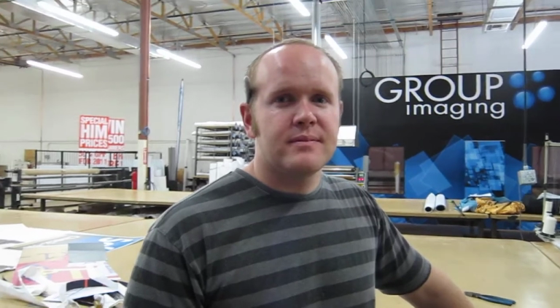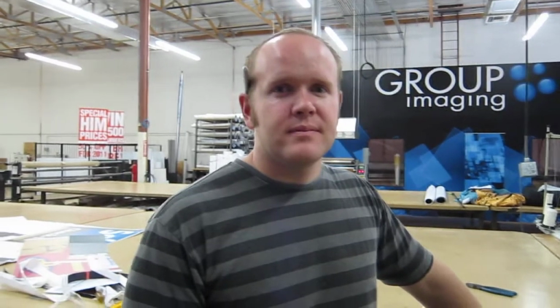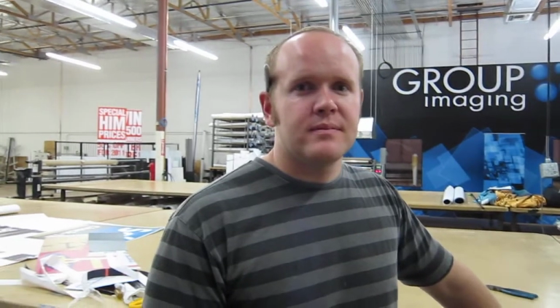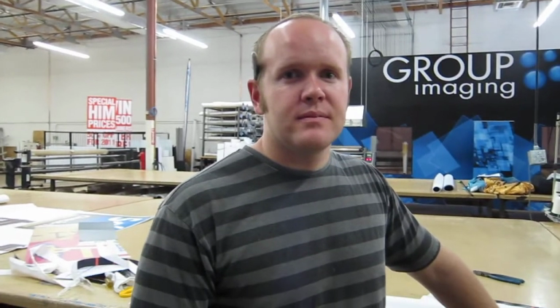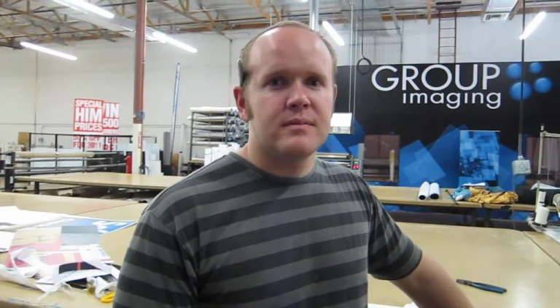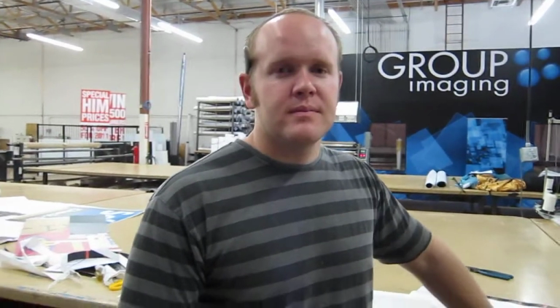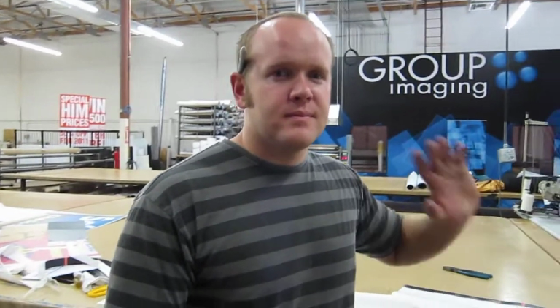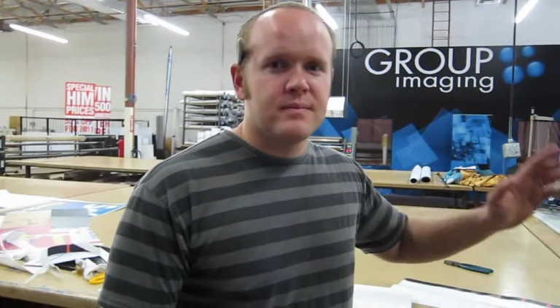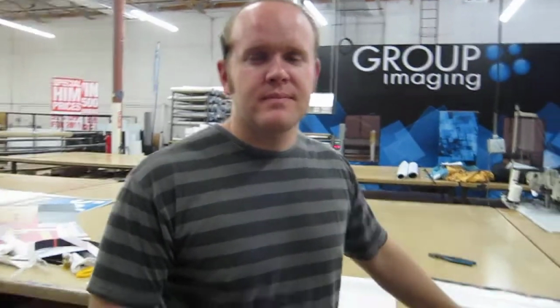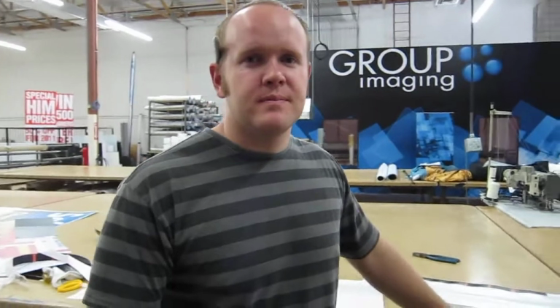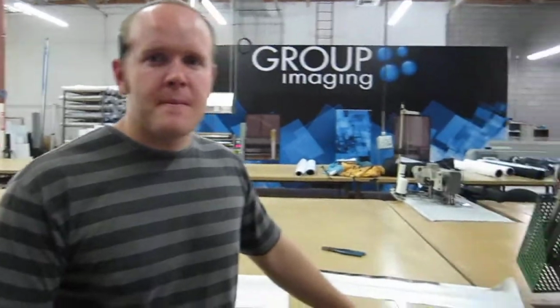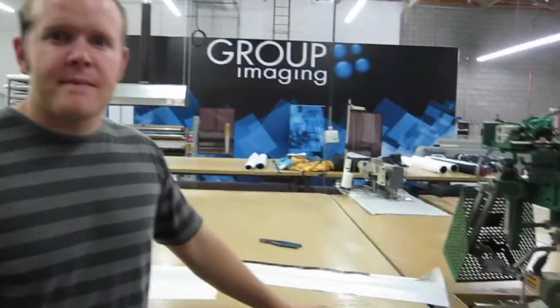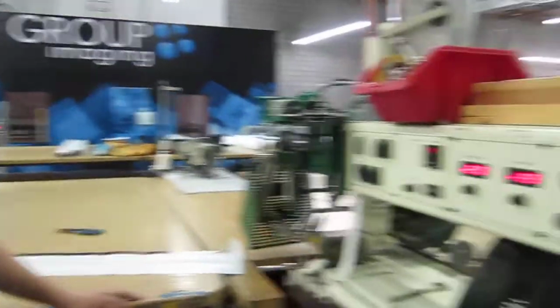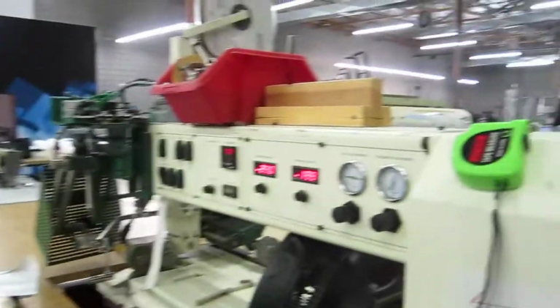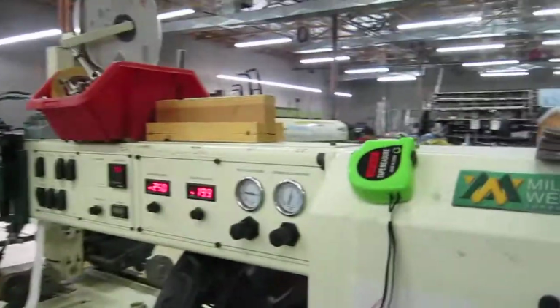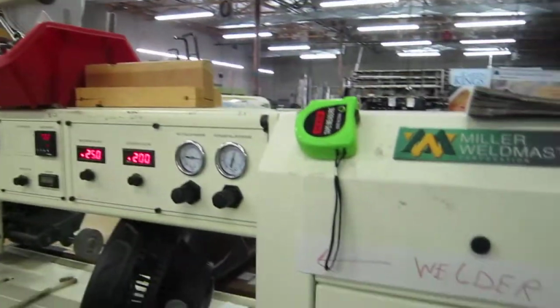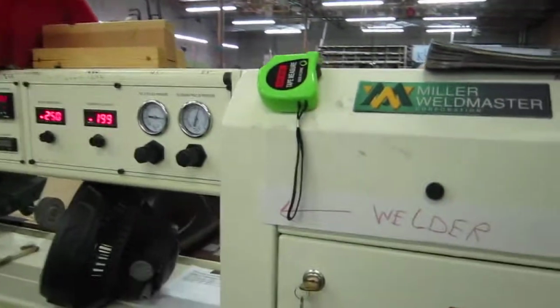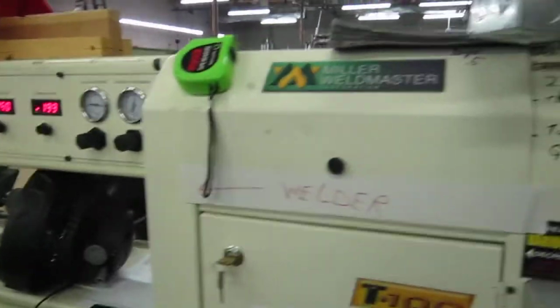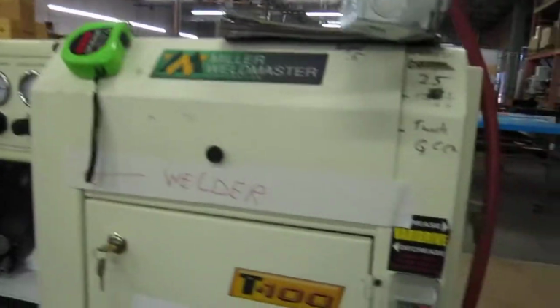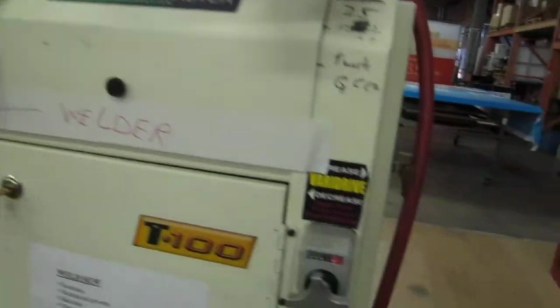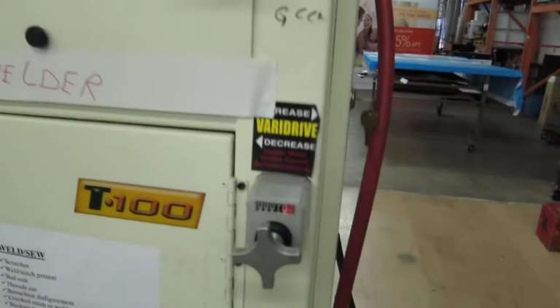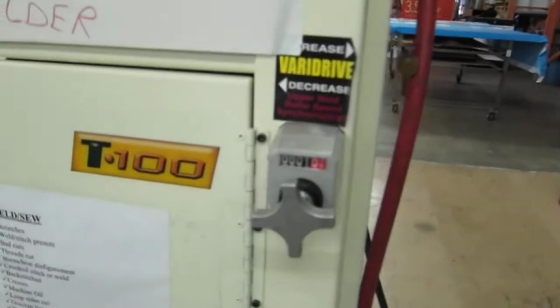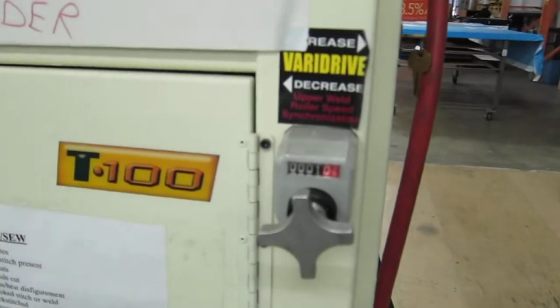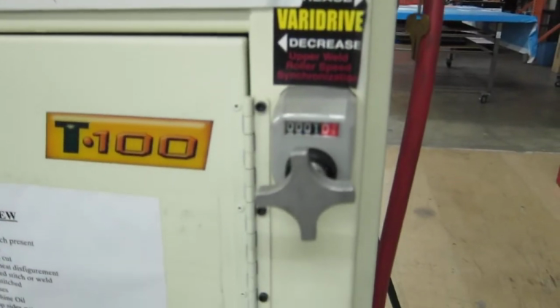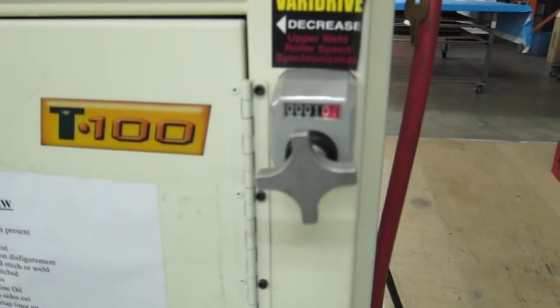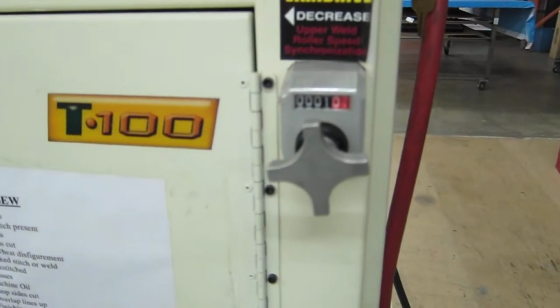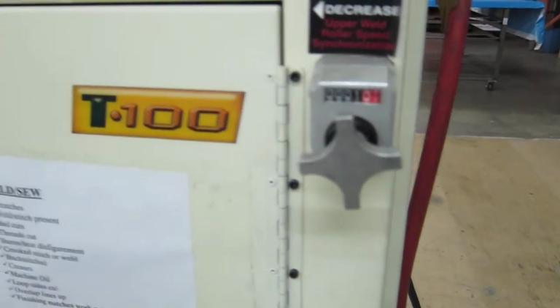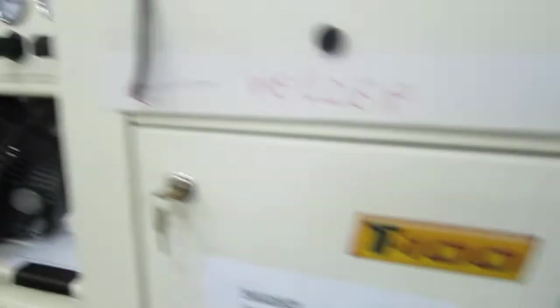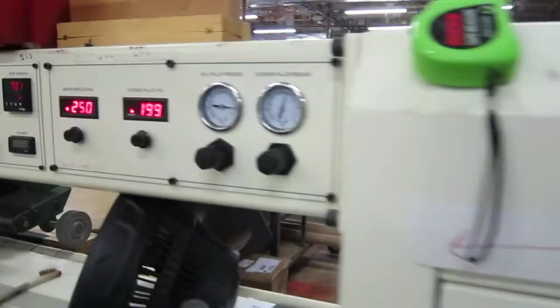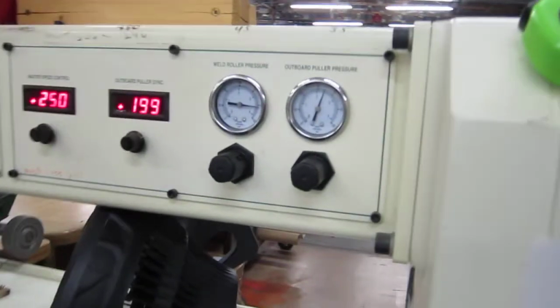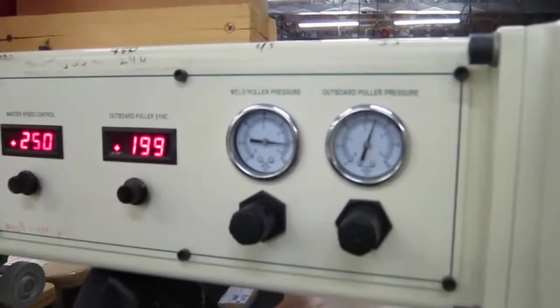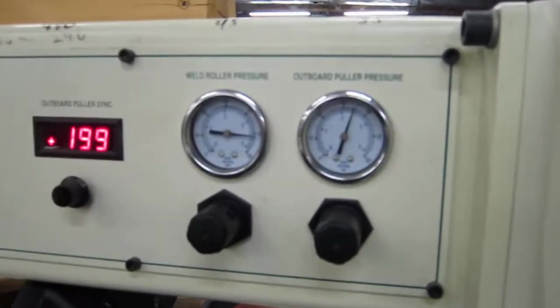This is Jeff Burris and Ben Covert. Jeff's behind the camera. We're having some trouble with our welding. This is our Miller T100 and the drive is set at one. Here's the gauges.